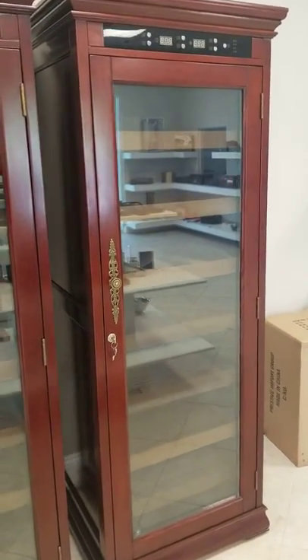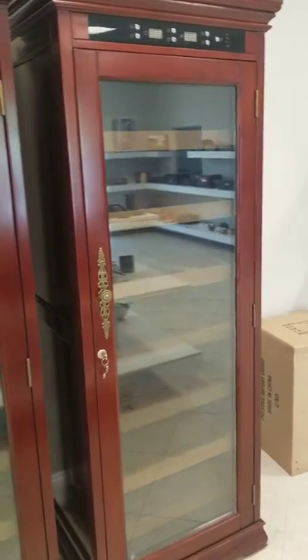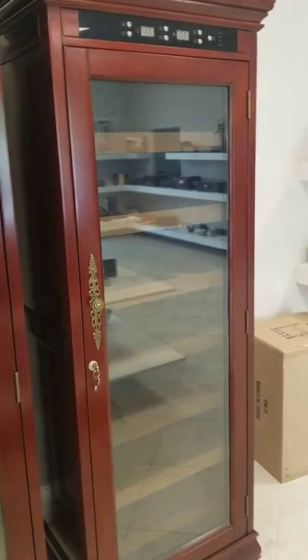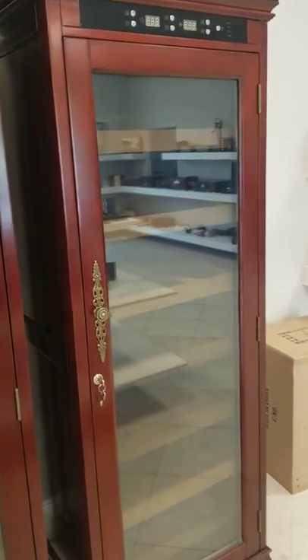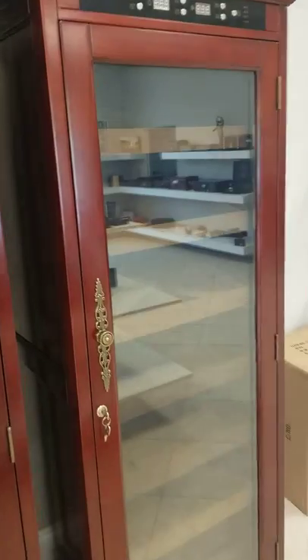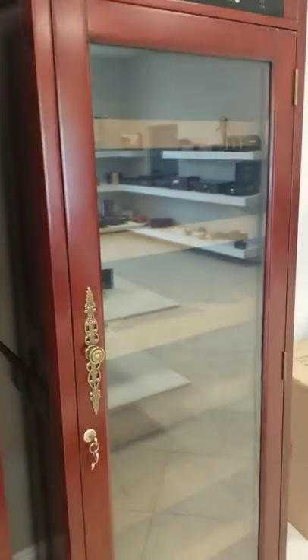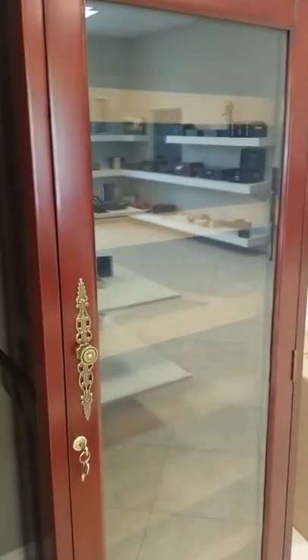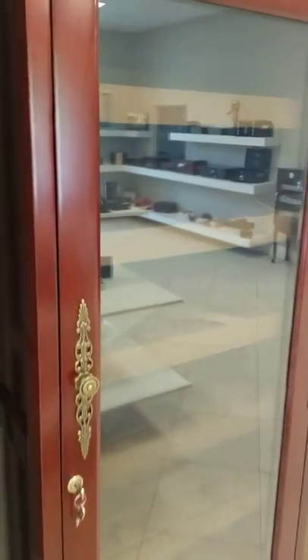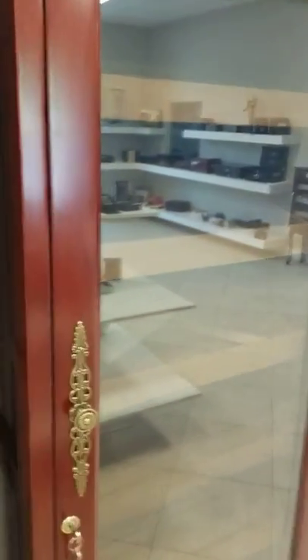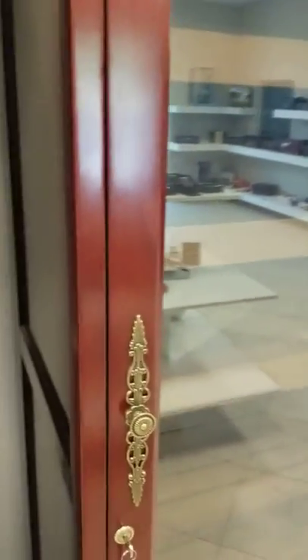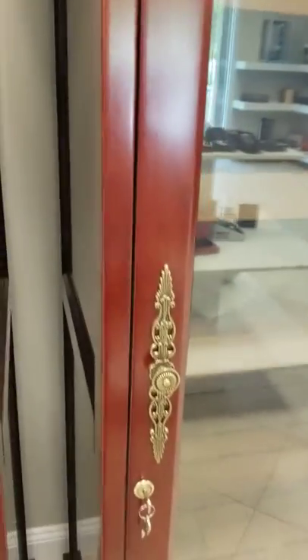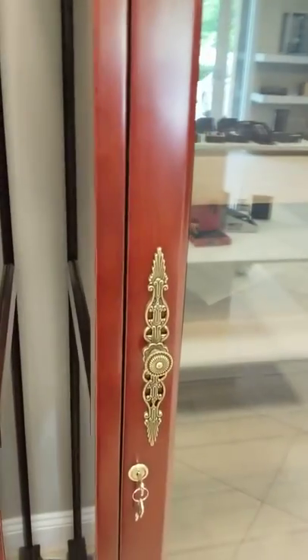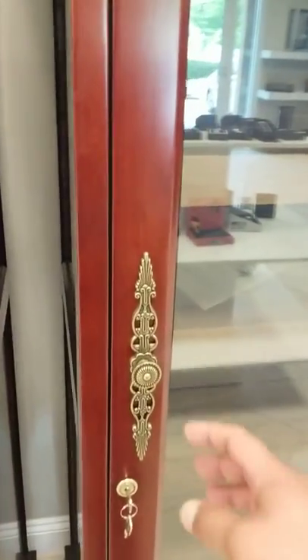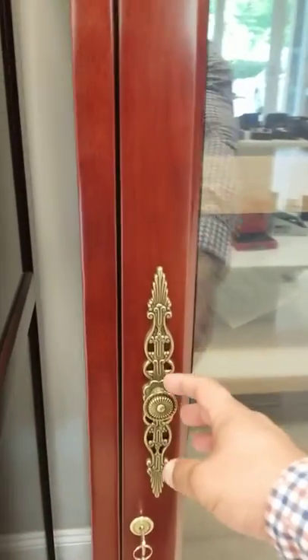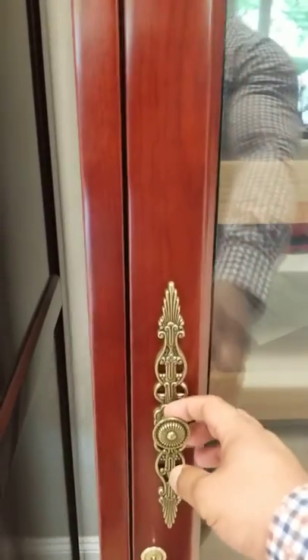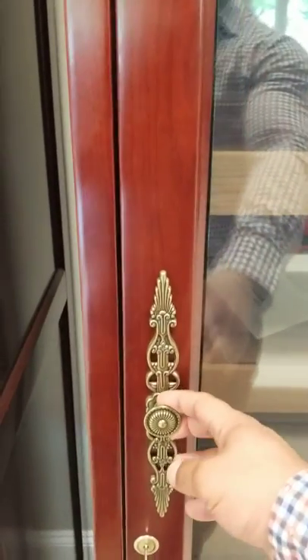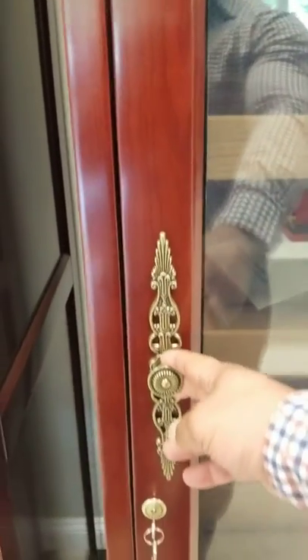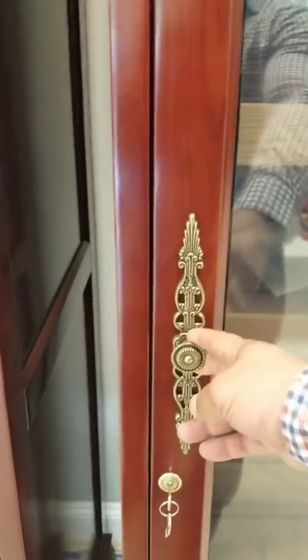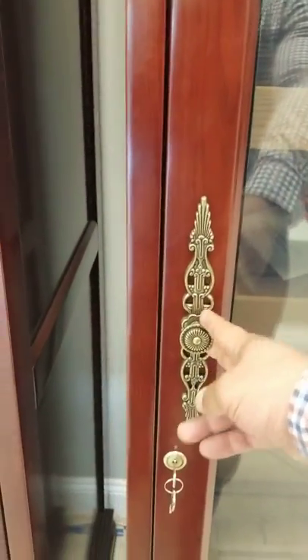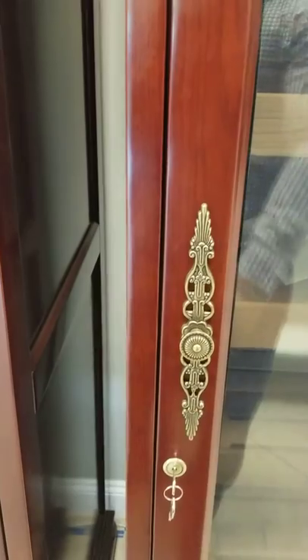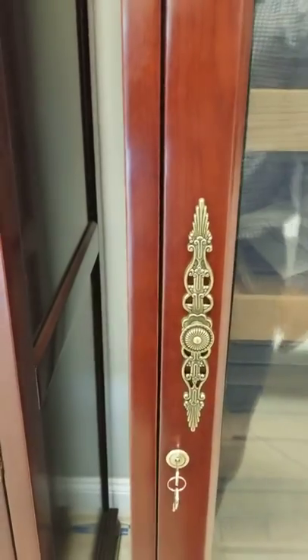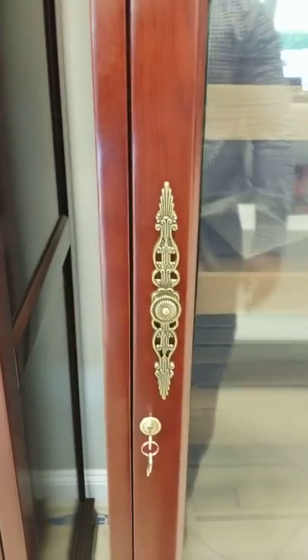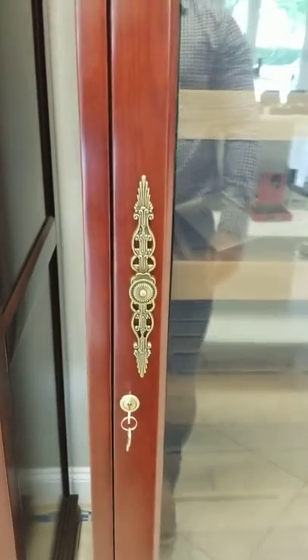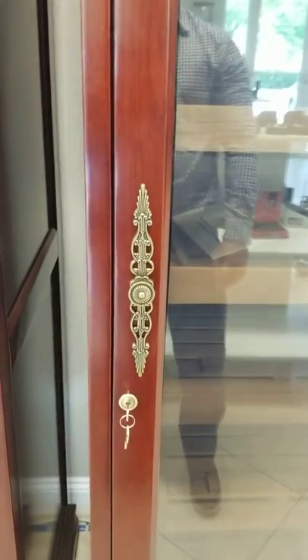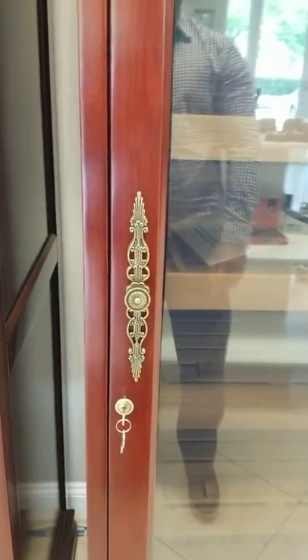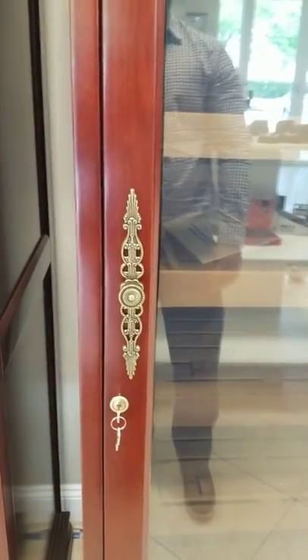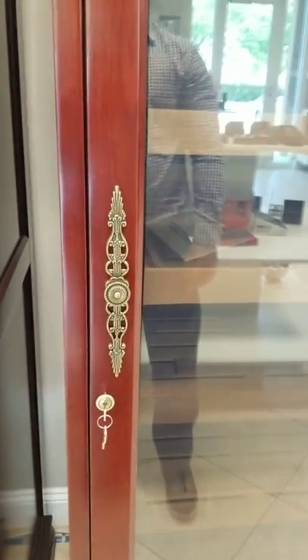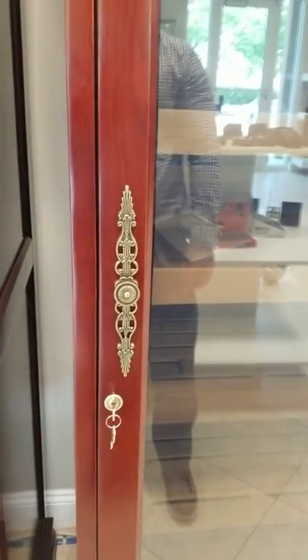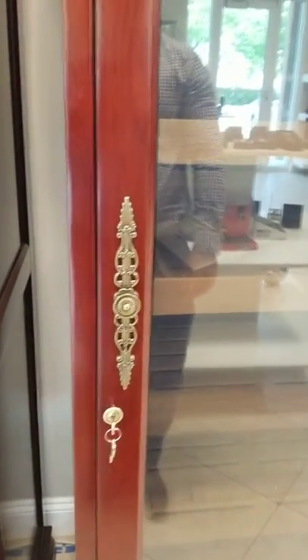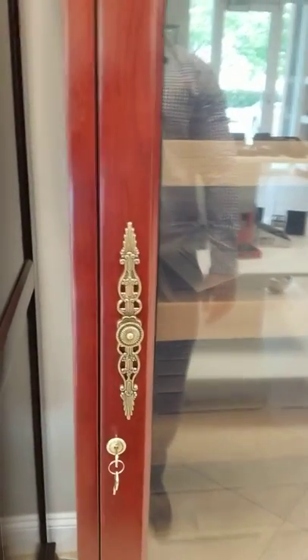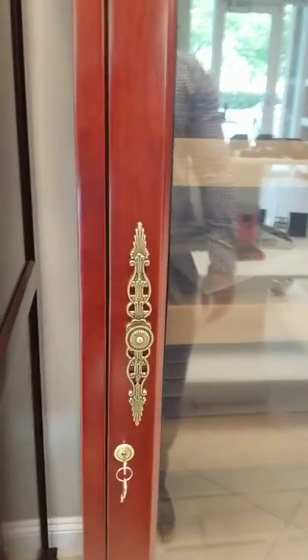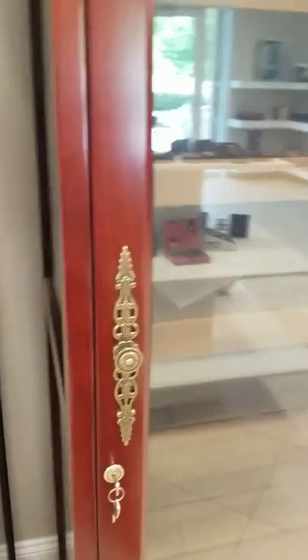Very nice, clean cabinet with nice traditional-looking handles, and there's a lock there as well. It also gives you a couple of keys.